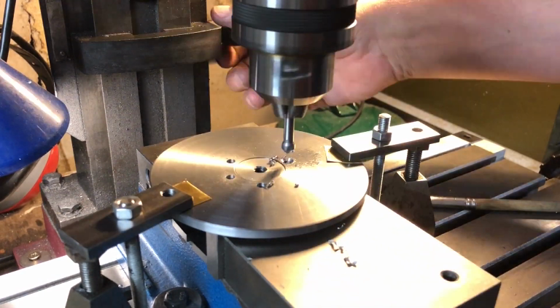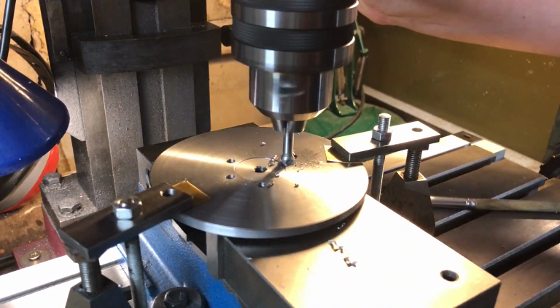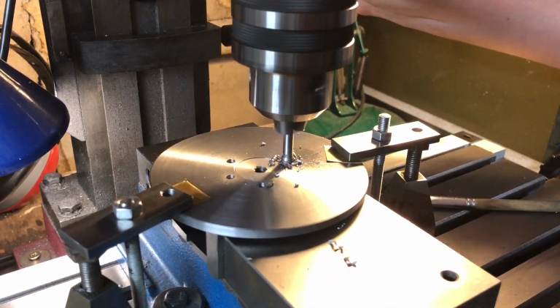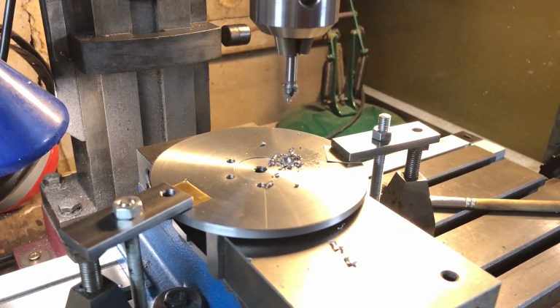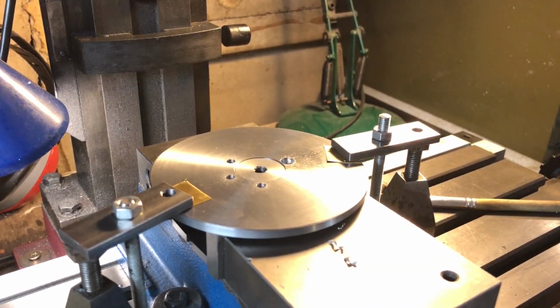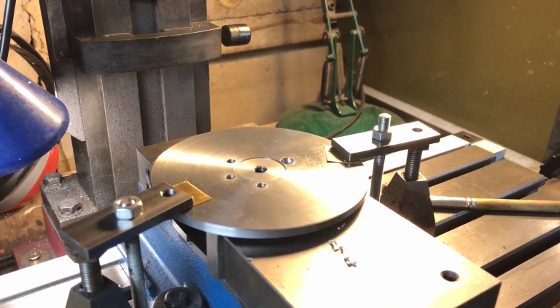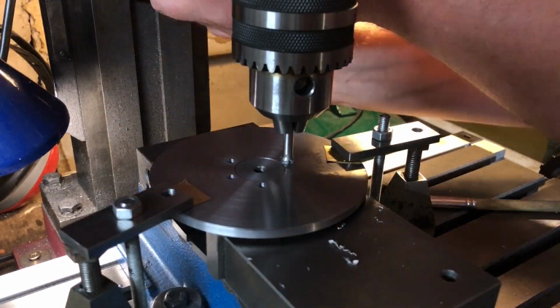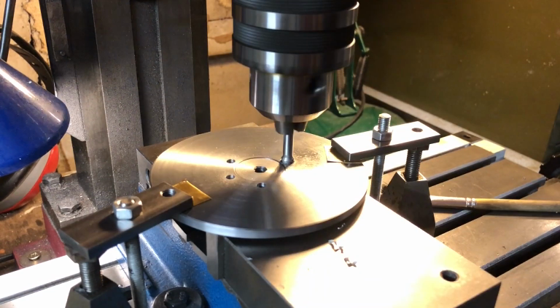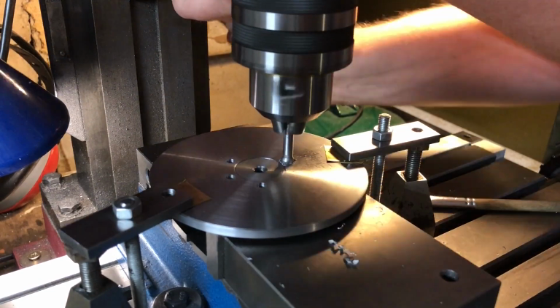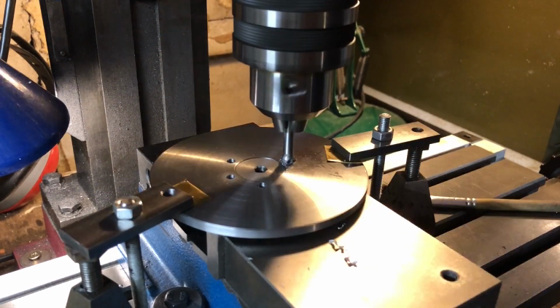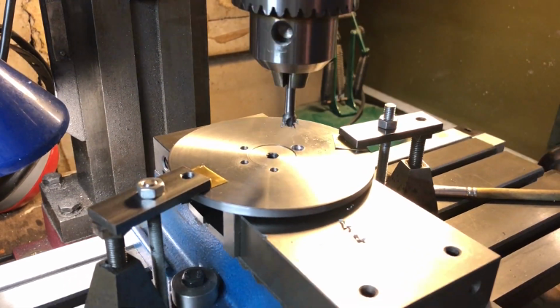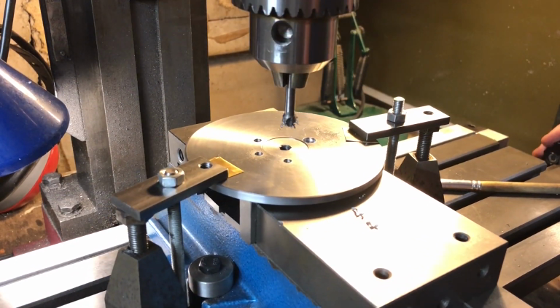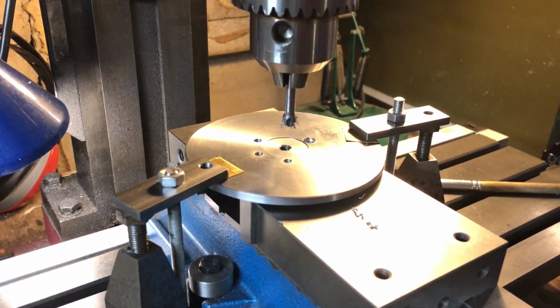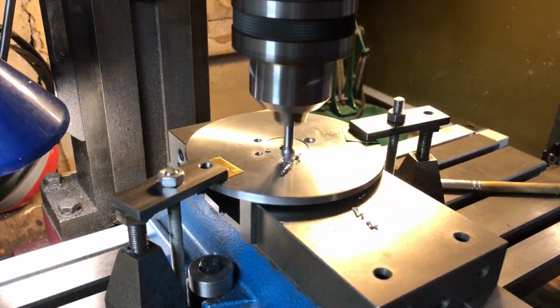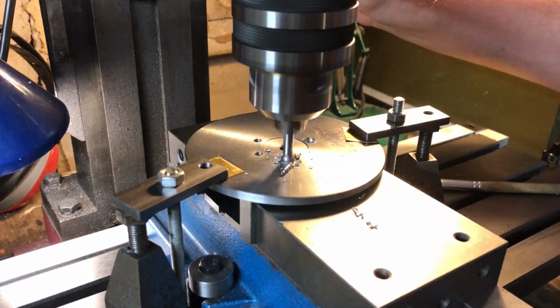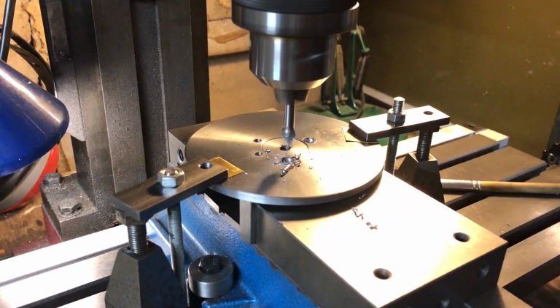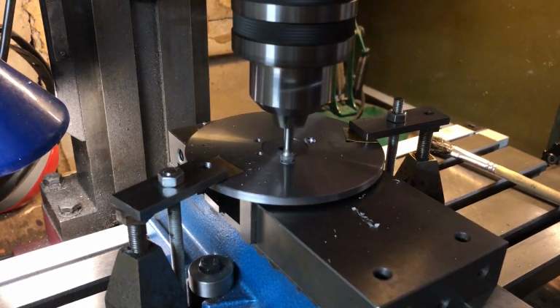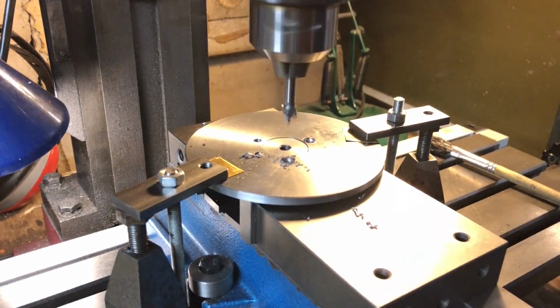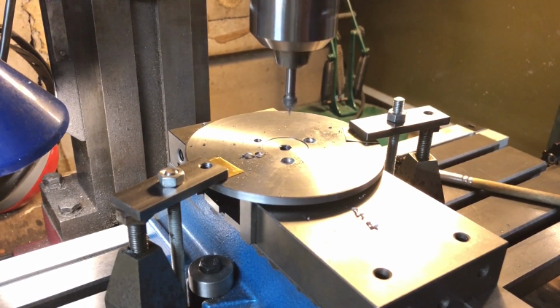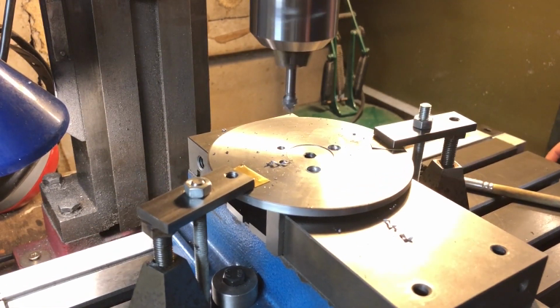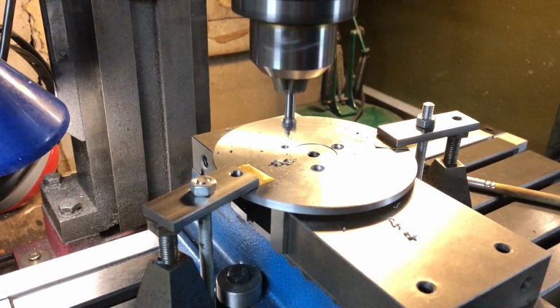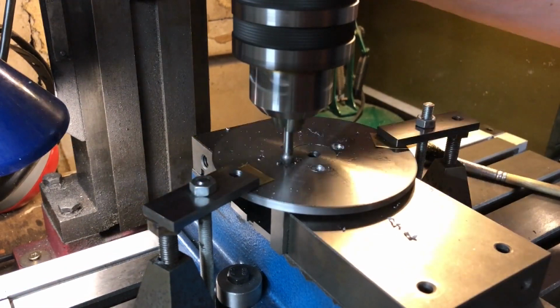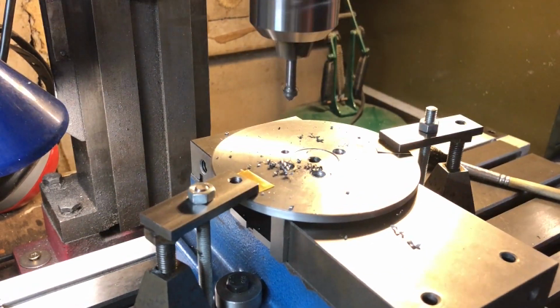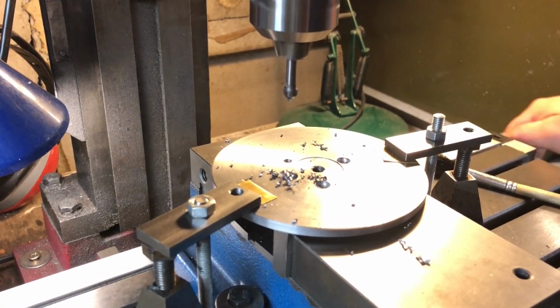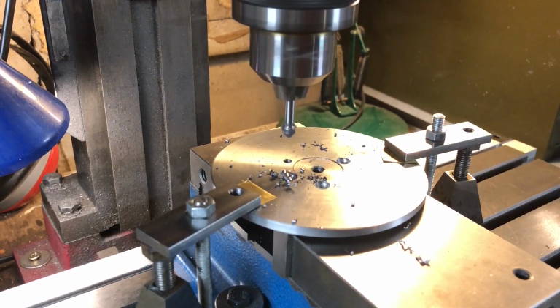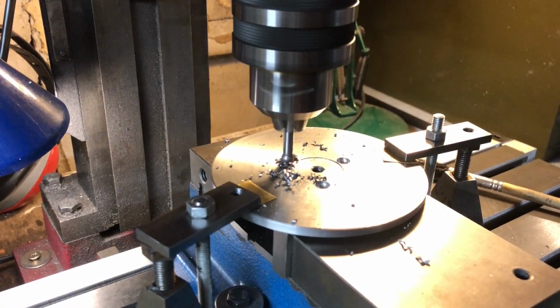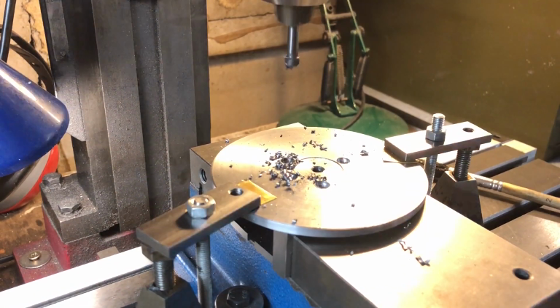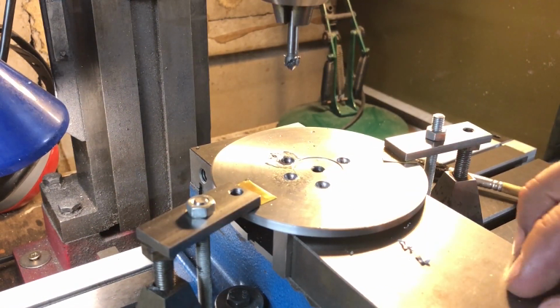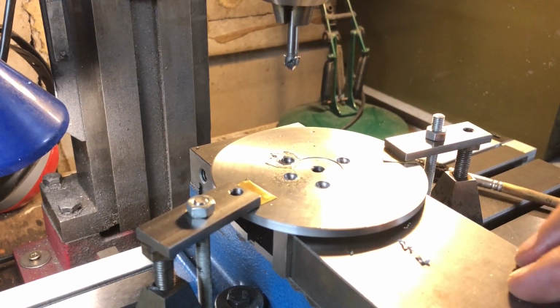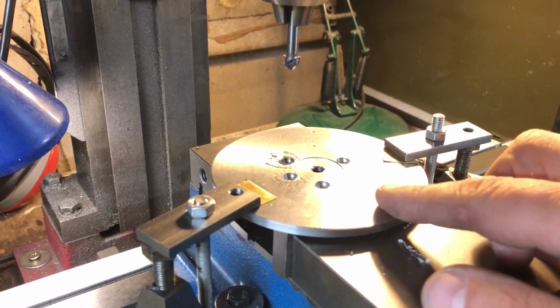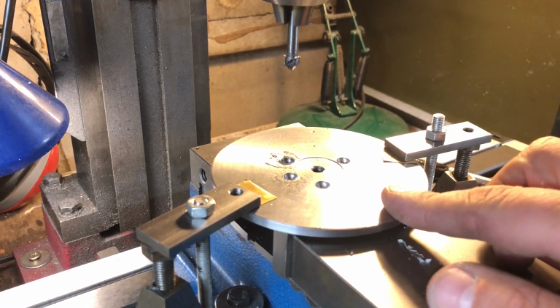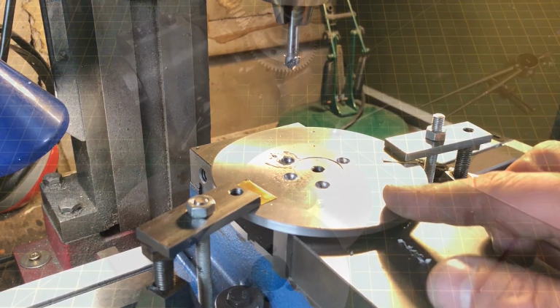They are all drilled clearance for M4, and are all countersunk at a quarter inch, and I'm taking the countersink approximately one sixteenth below the surface to completely sink those screw heads. That is the last one, so let's see how they look.